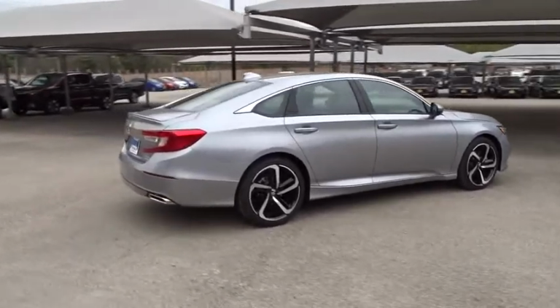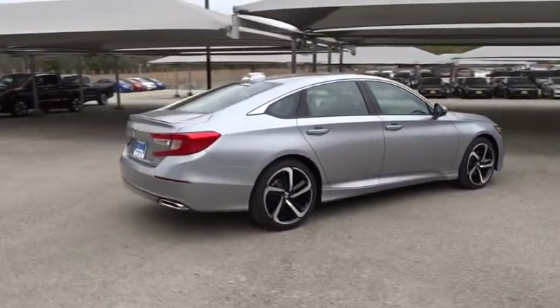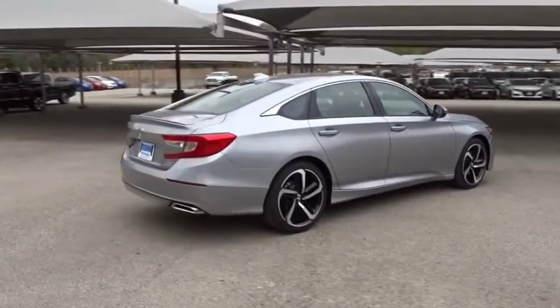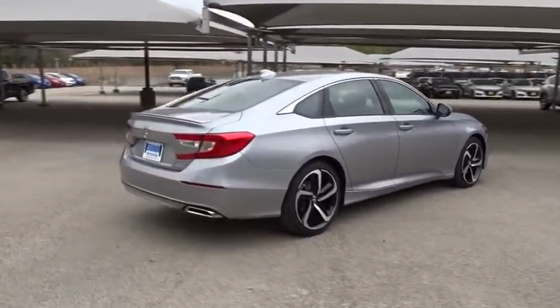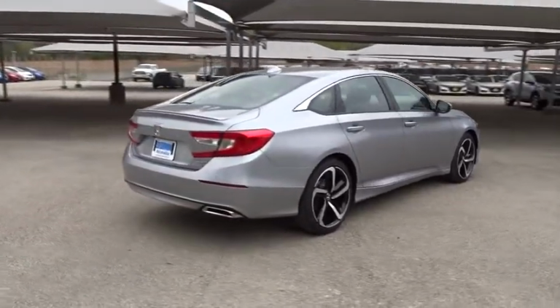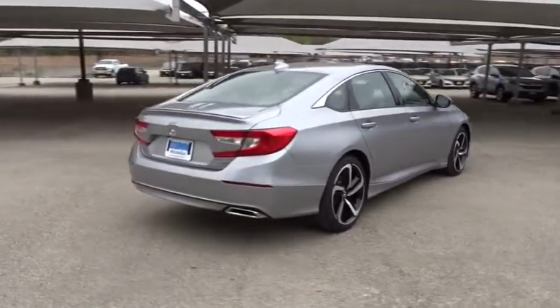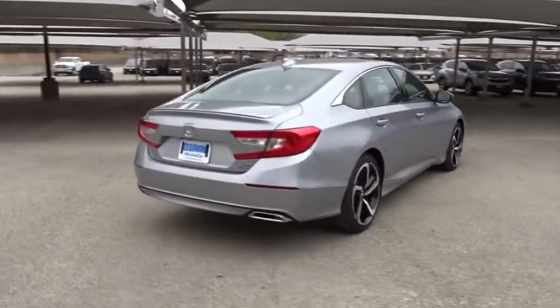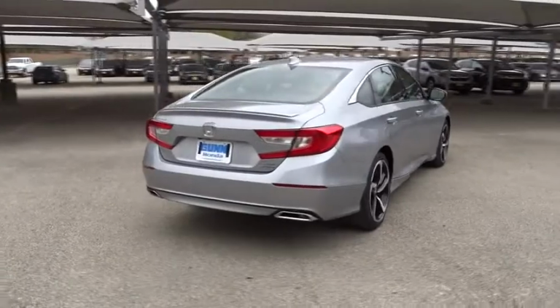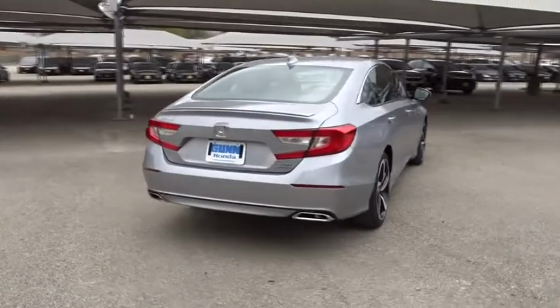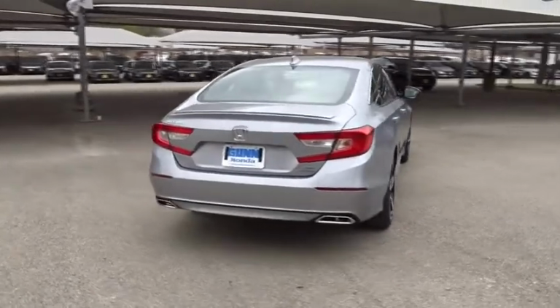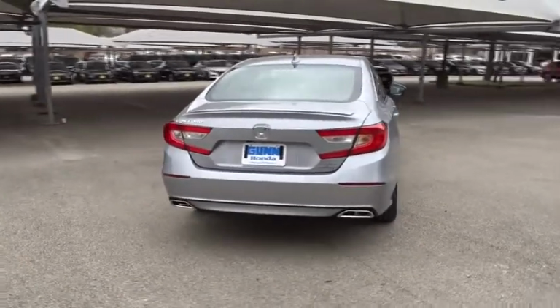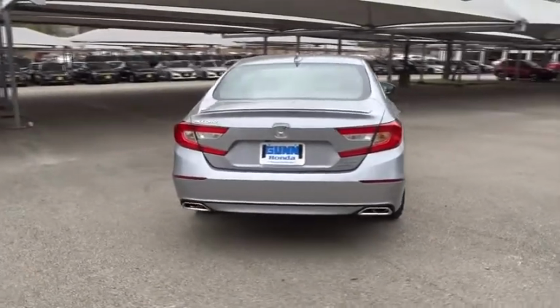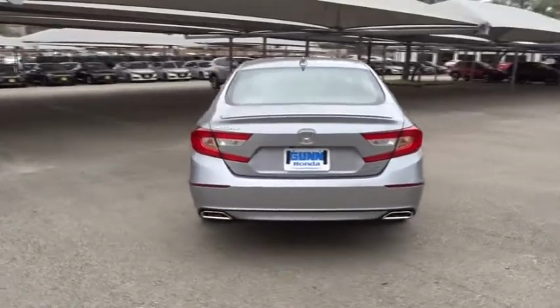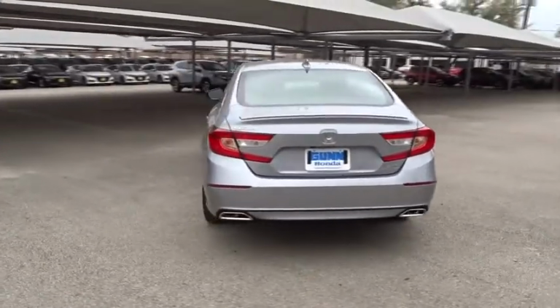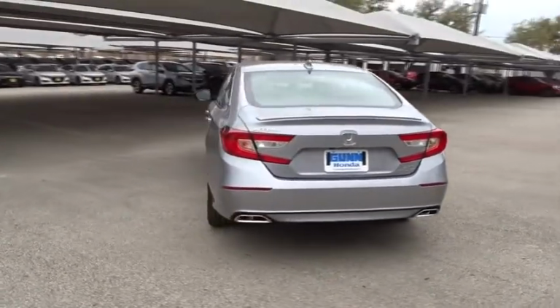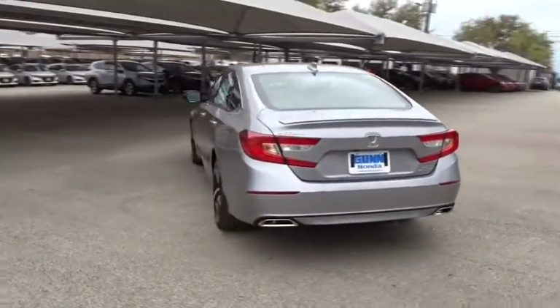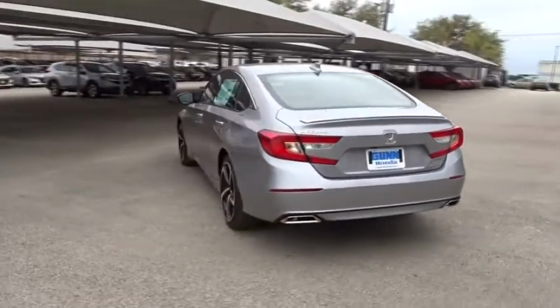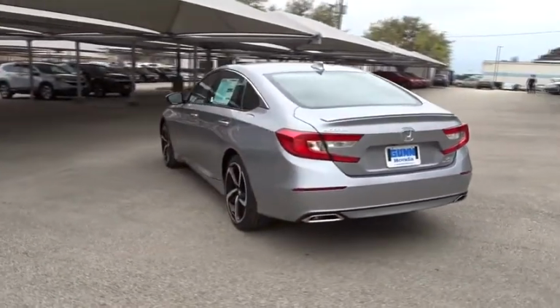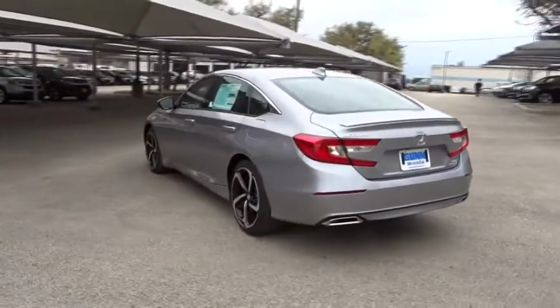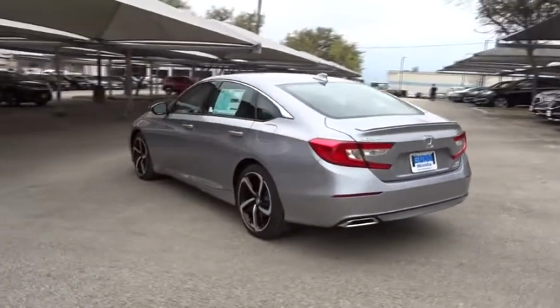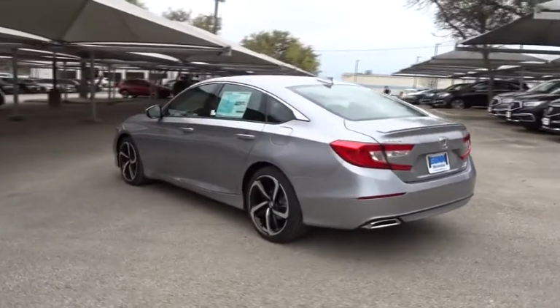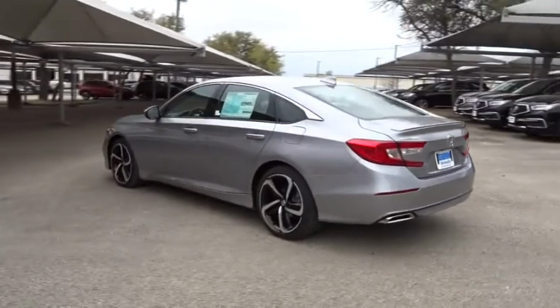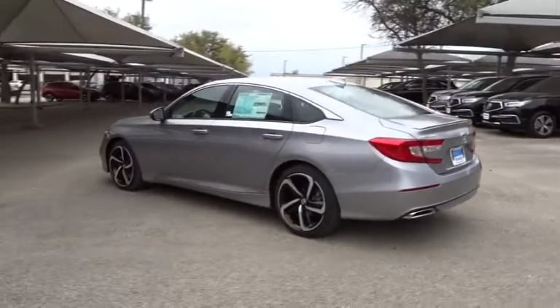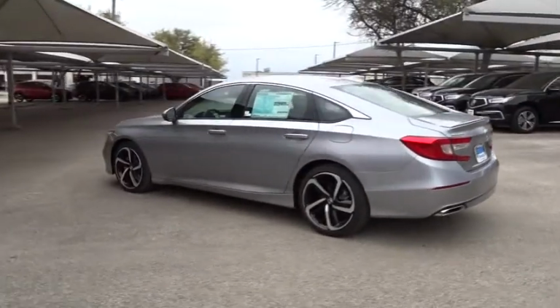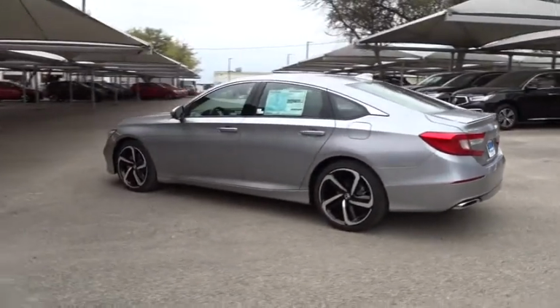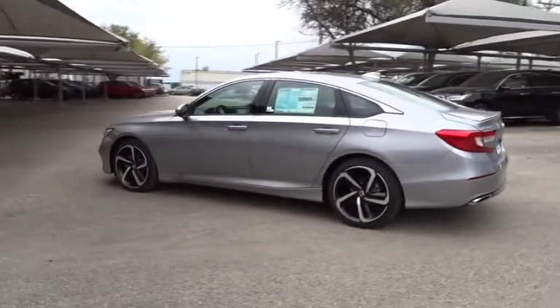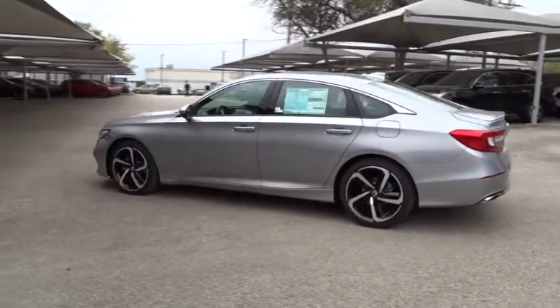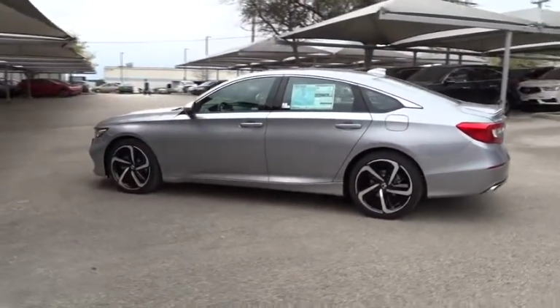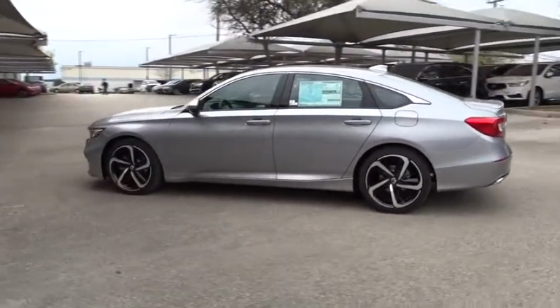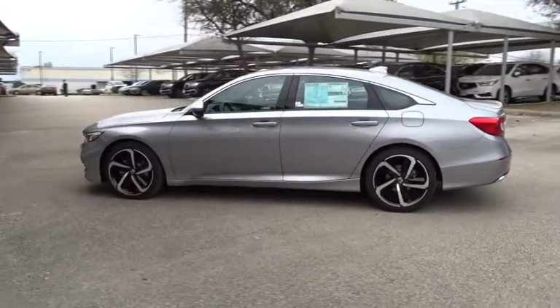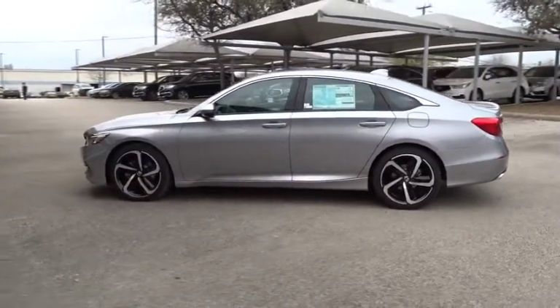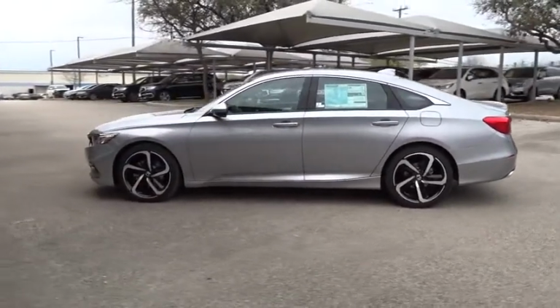Lane departure warning, stability control, traction control, steering wheel audio control, keyless entry, remote engine start, backup camera, anti-lock braking system, Bluetooth, leather wrapped steering wheel, power steering.